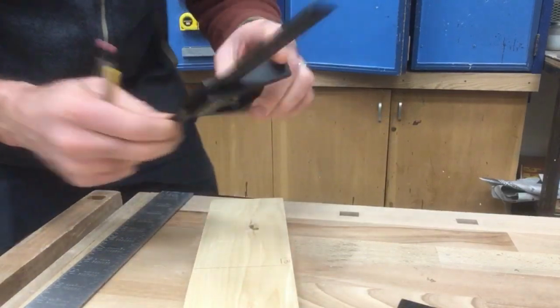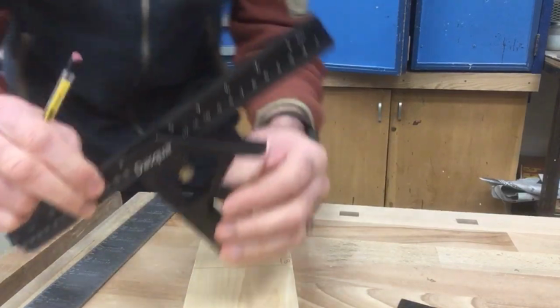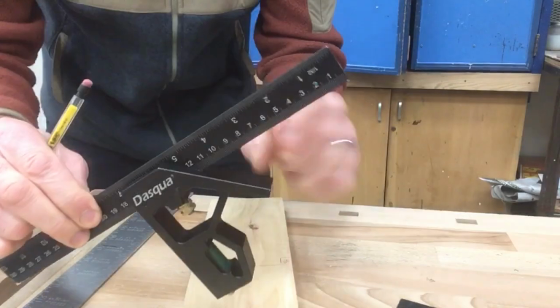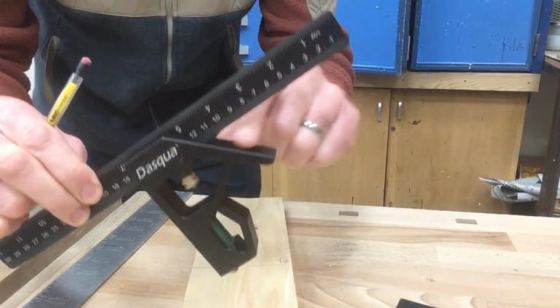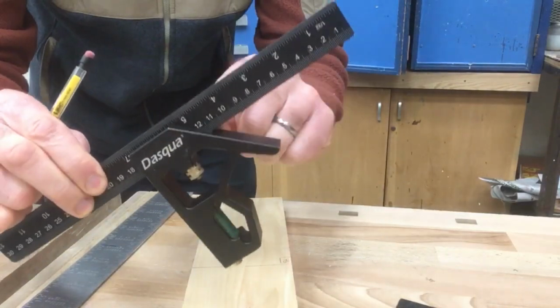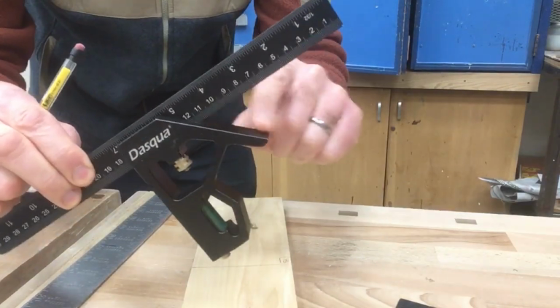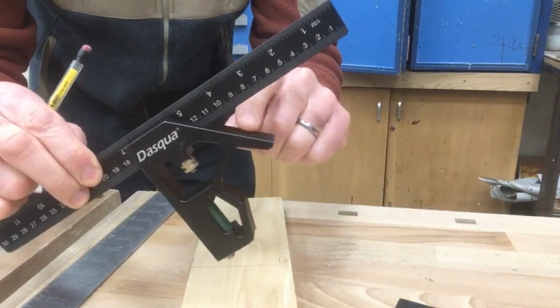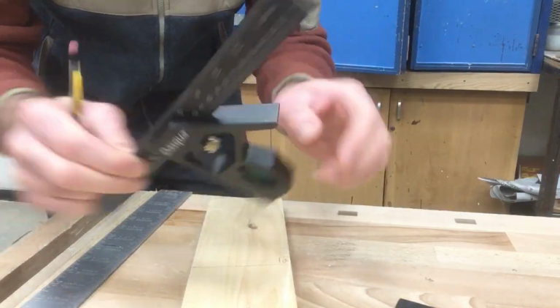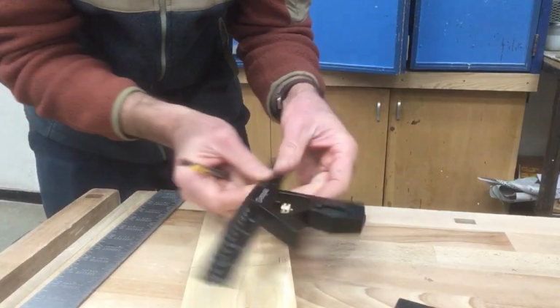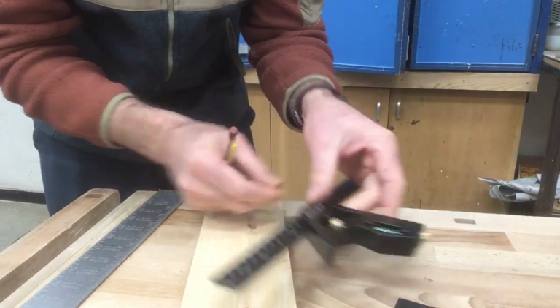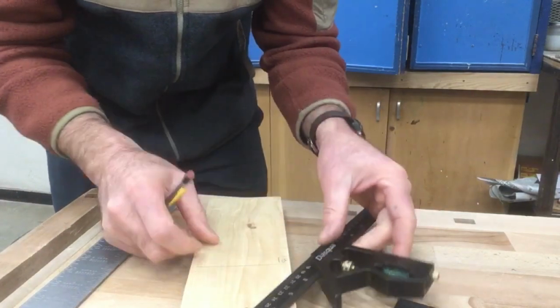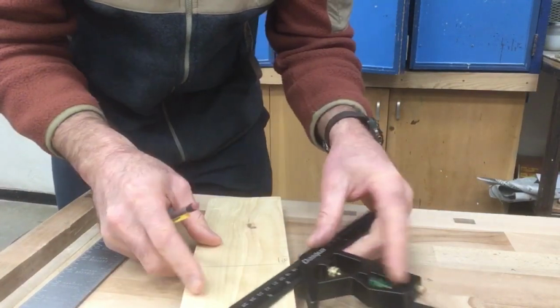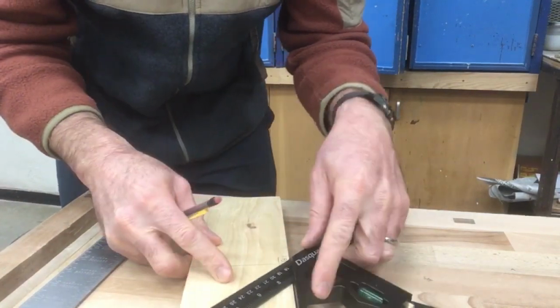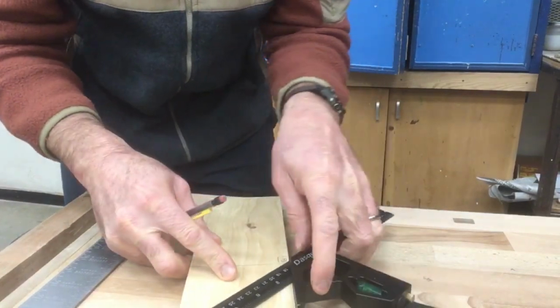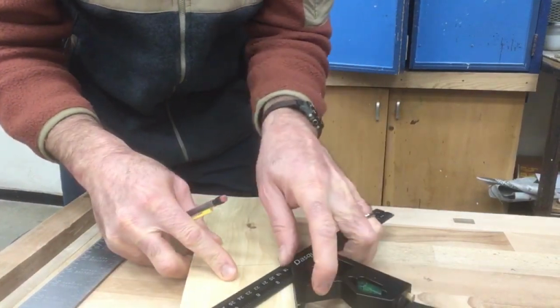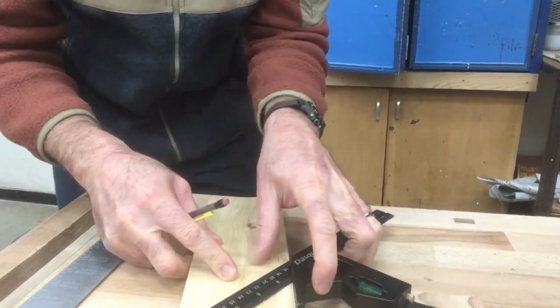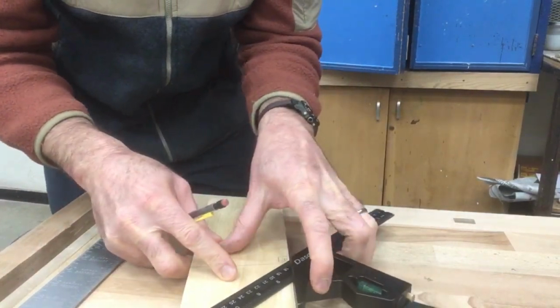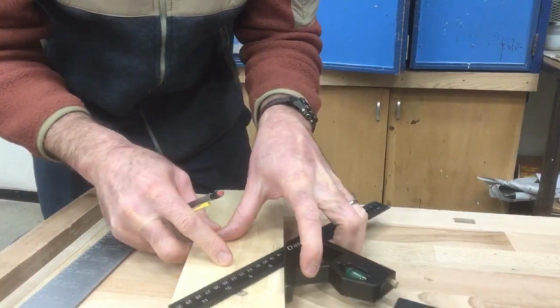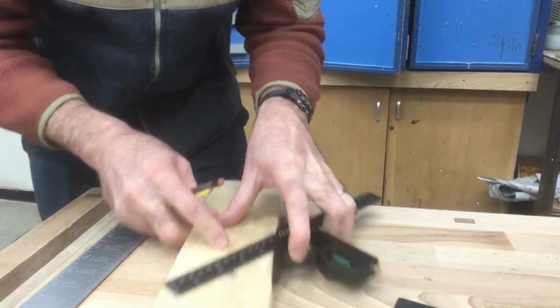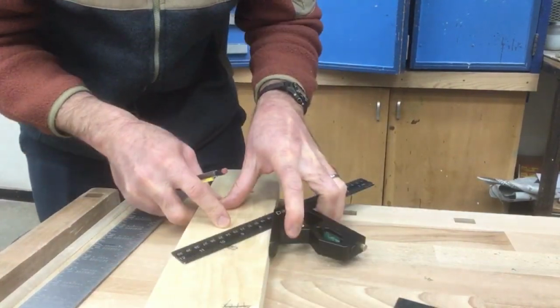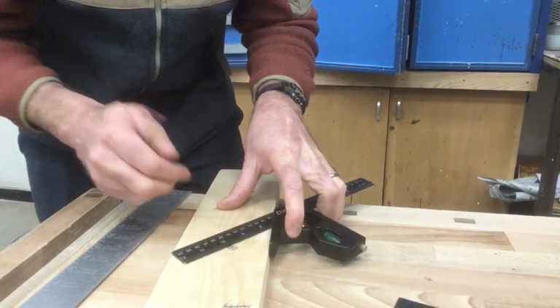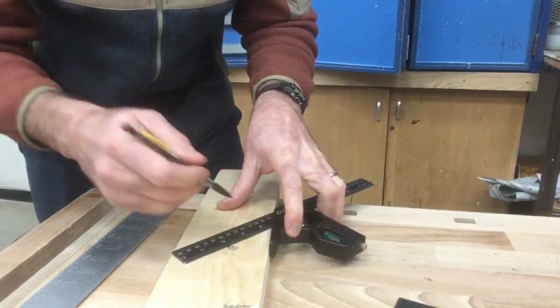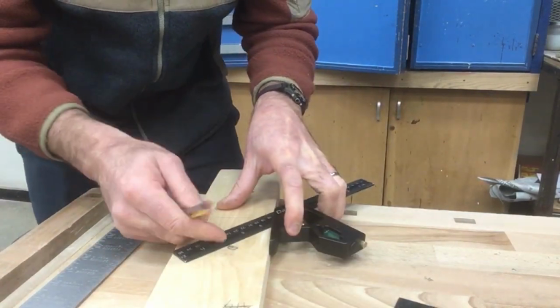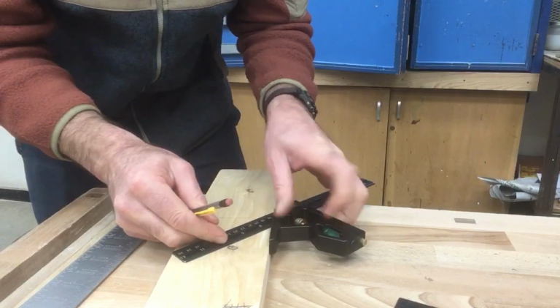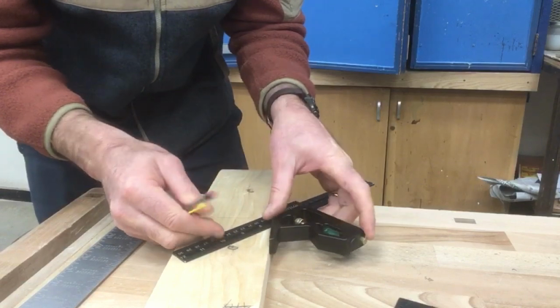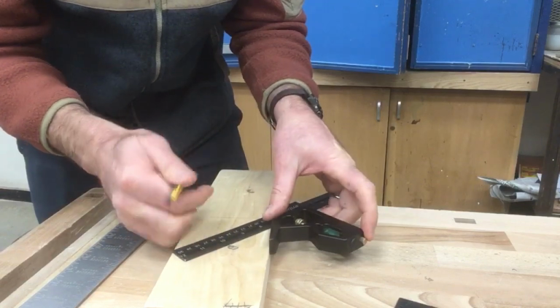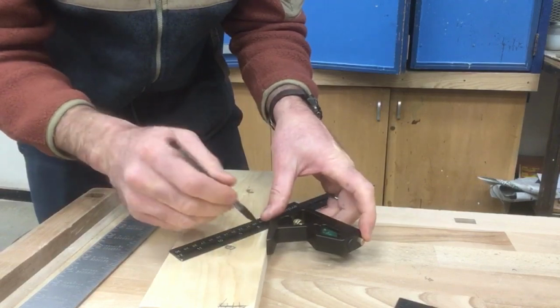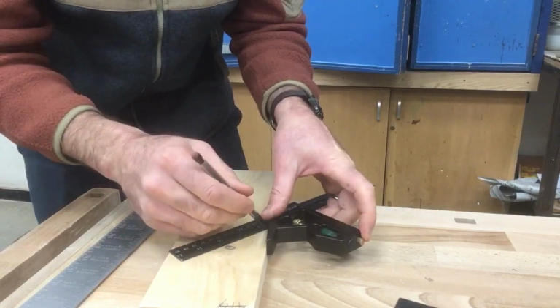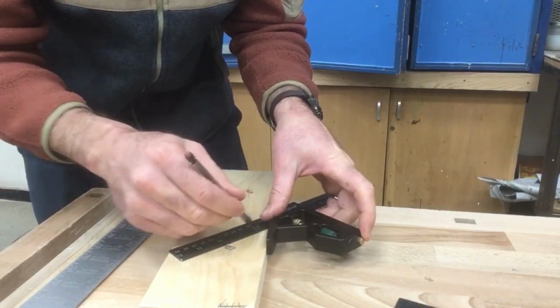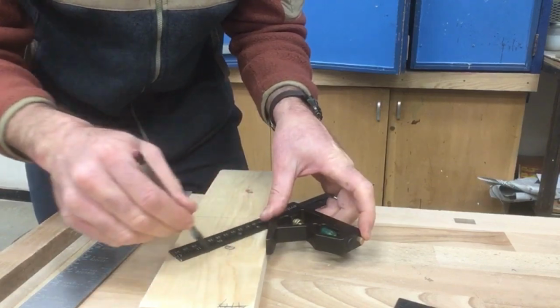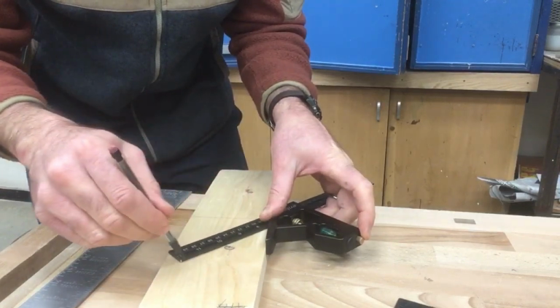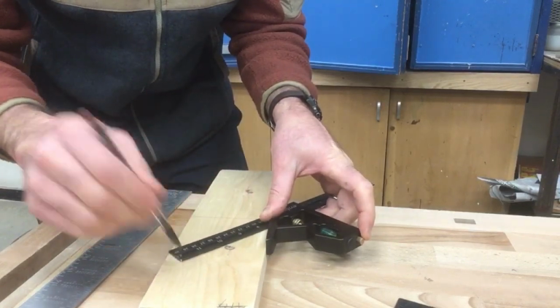On a combination square you also have the 45. Hold the 45 degree portion of the body against the square and then you will be able to drop a 45 degree line.